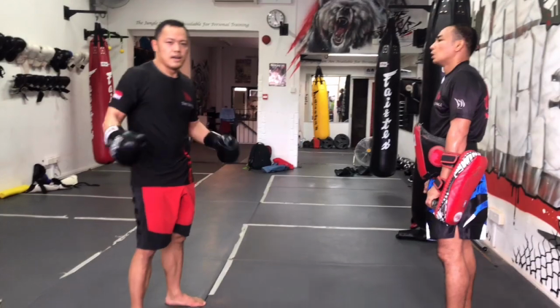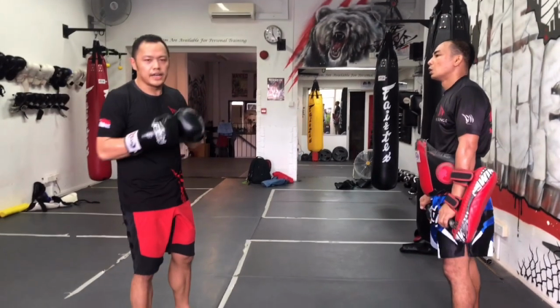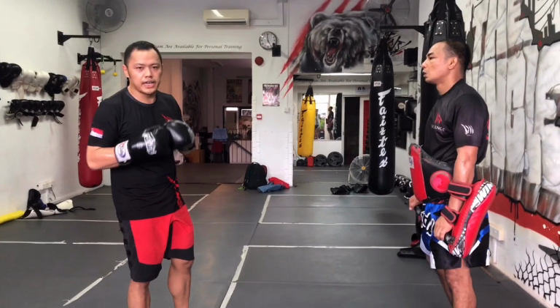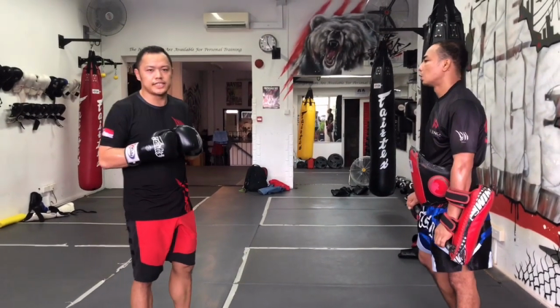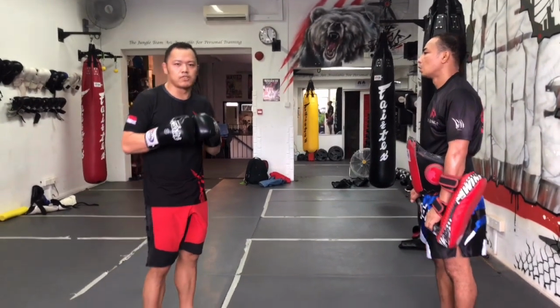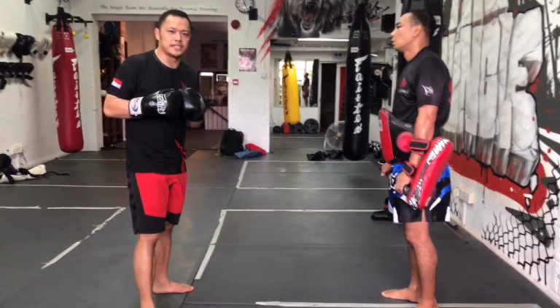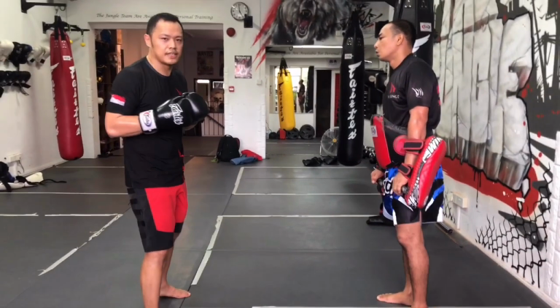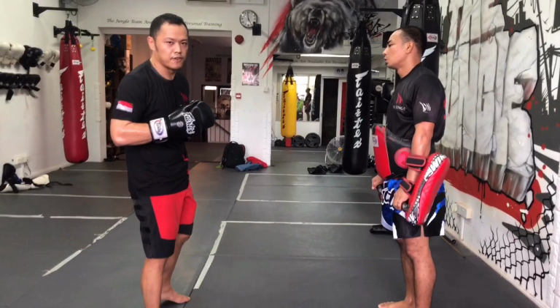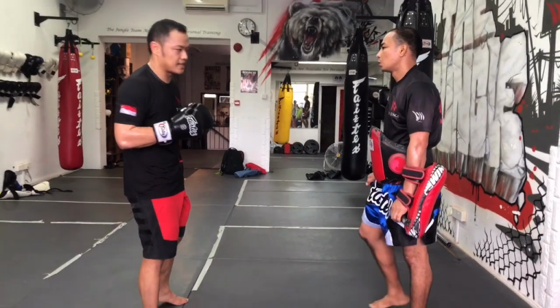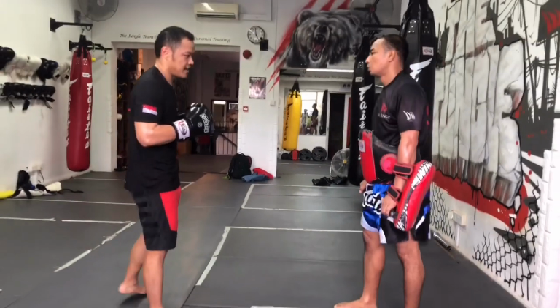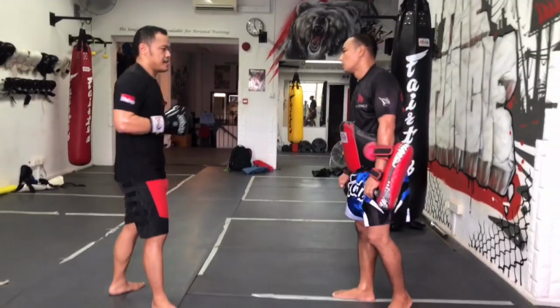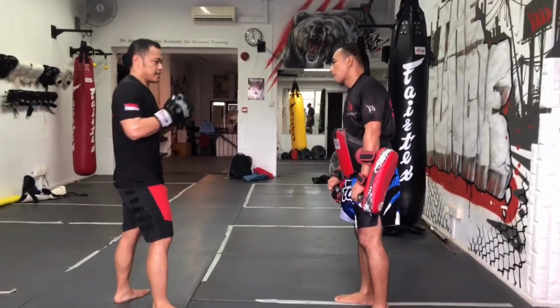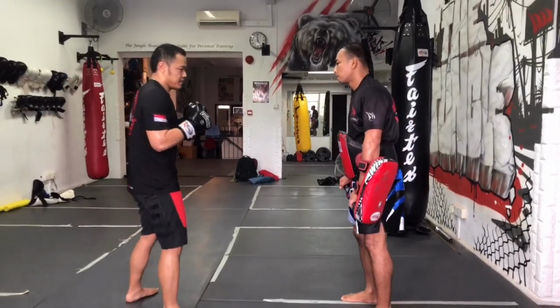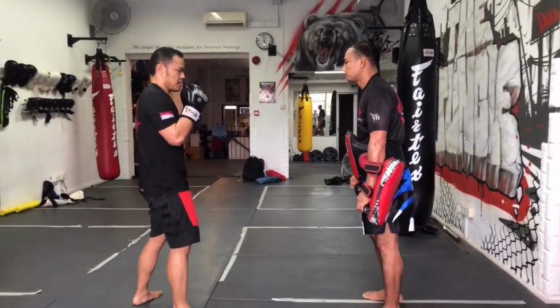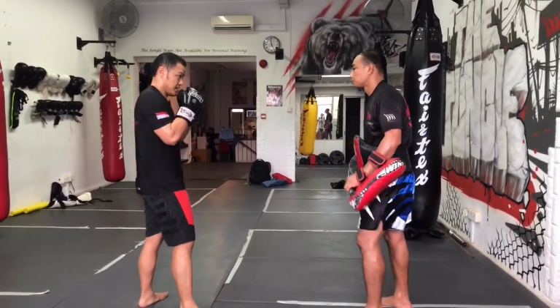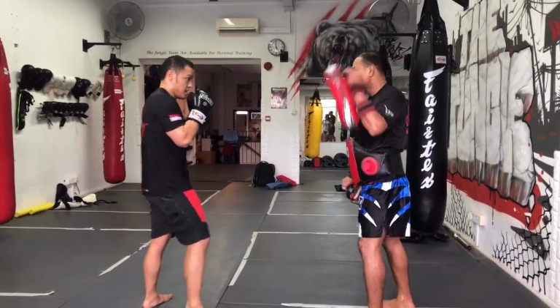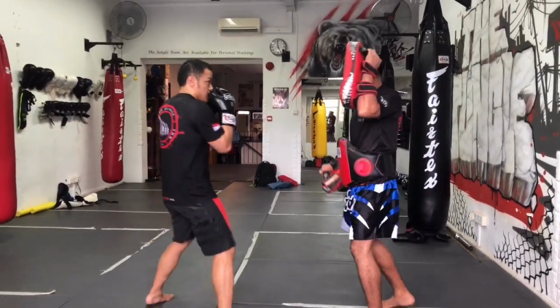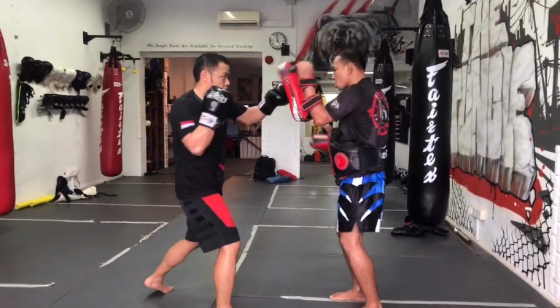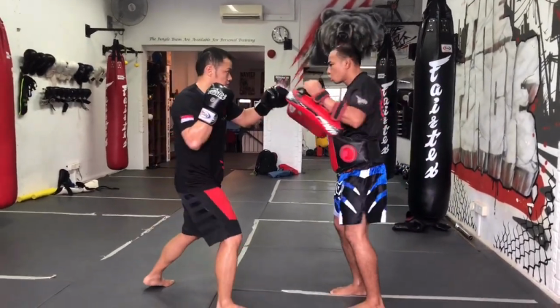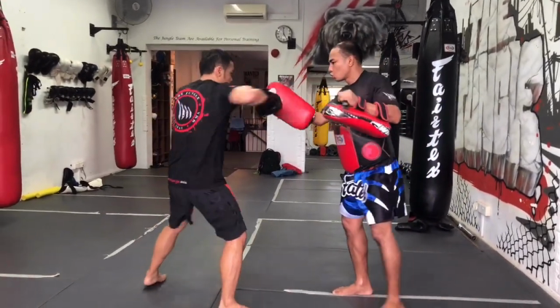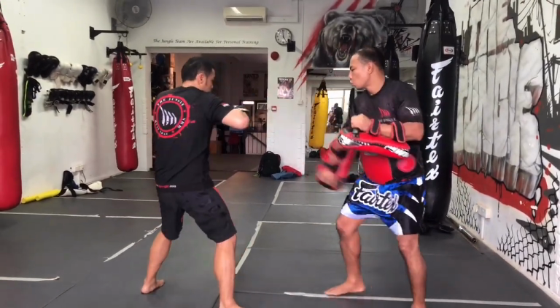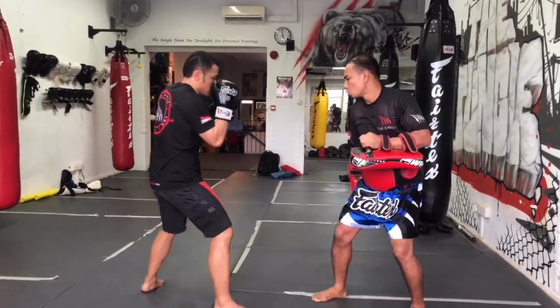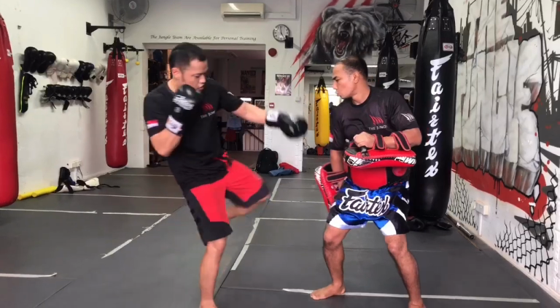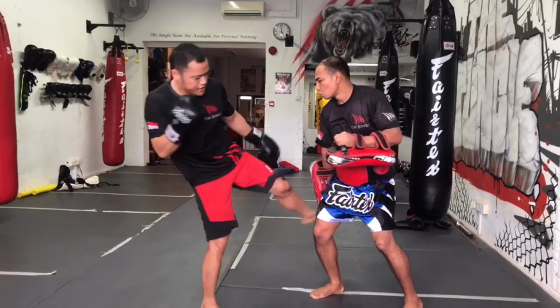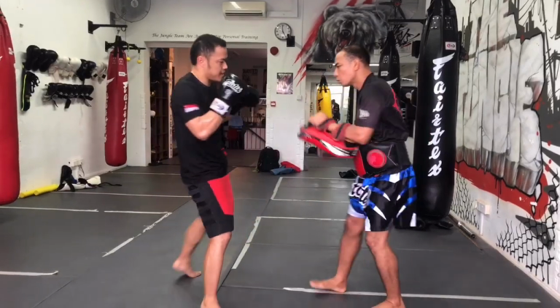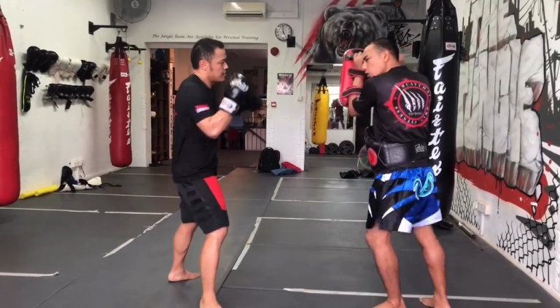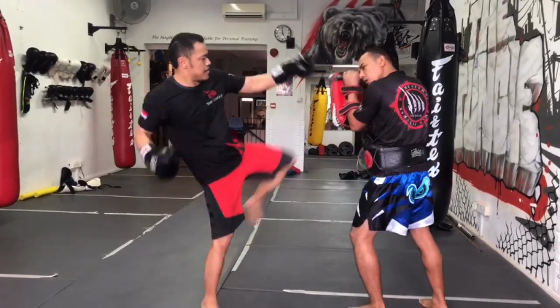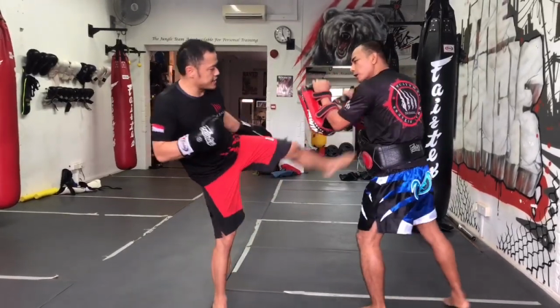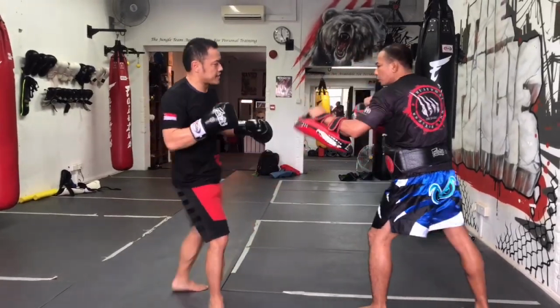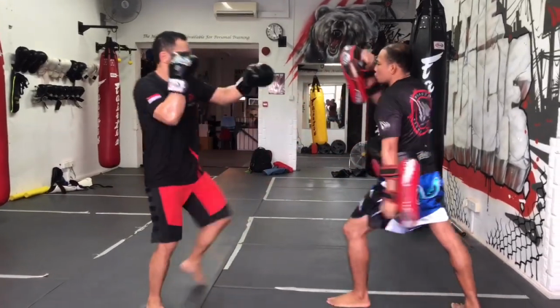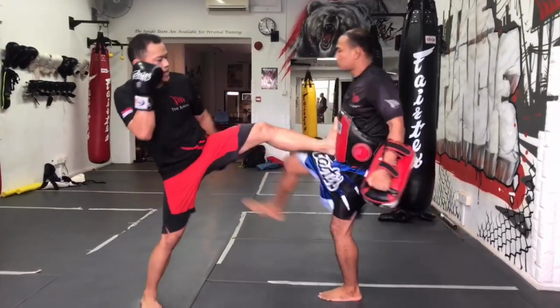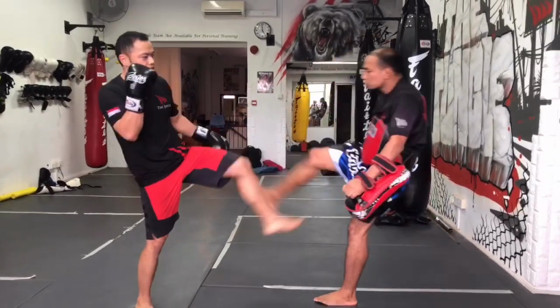Alright guys, we are going to do a simple combination for Muay Thai. We are going to start with the cross, hook, low kick, high kick, and skip.